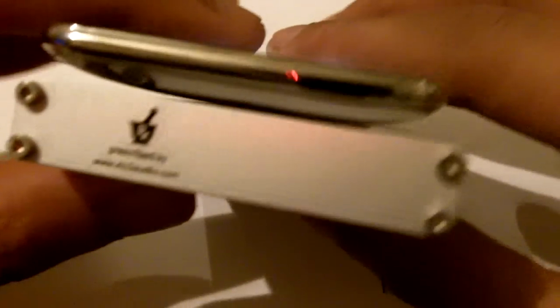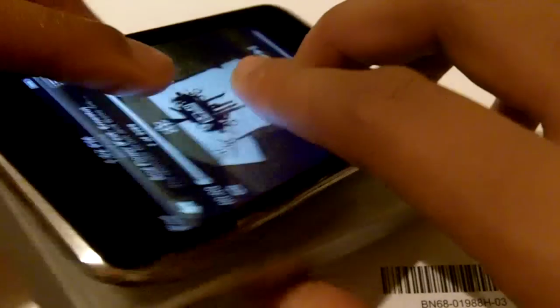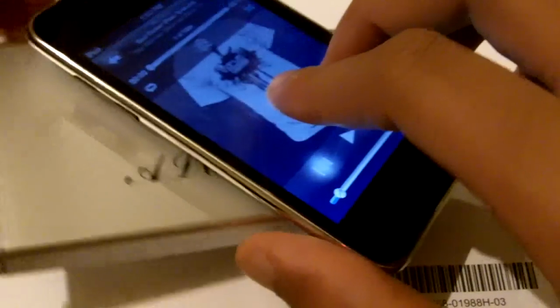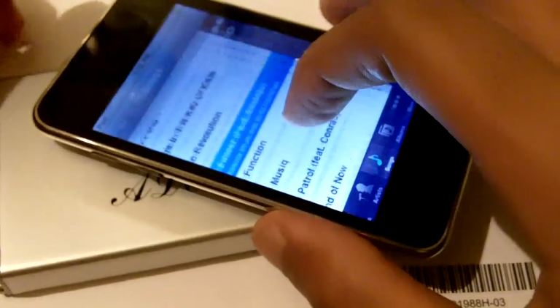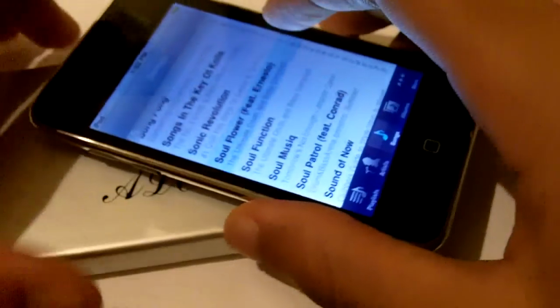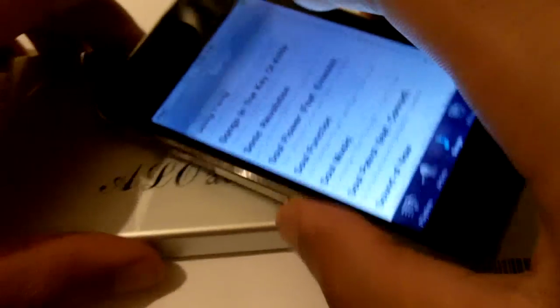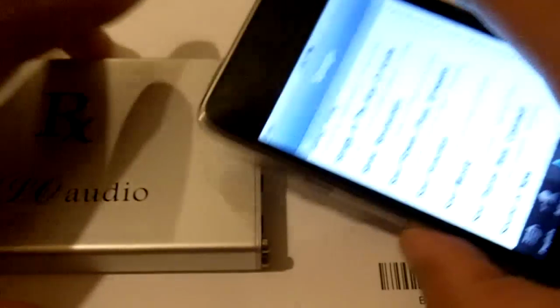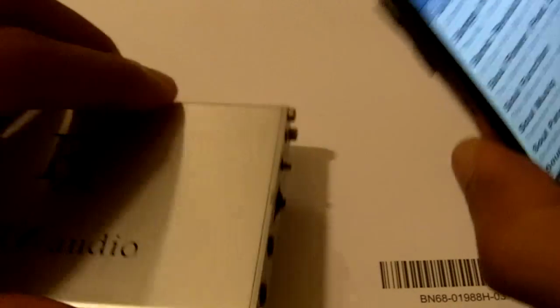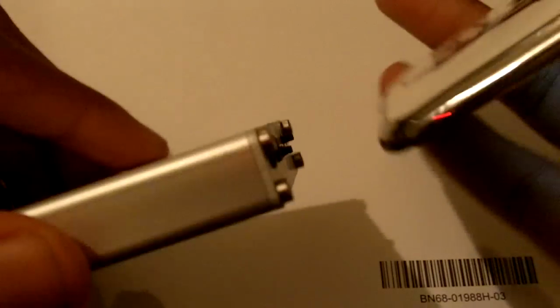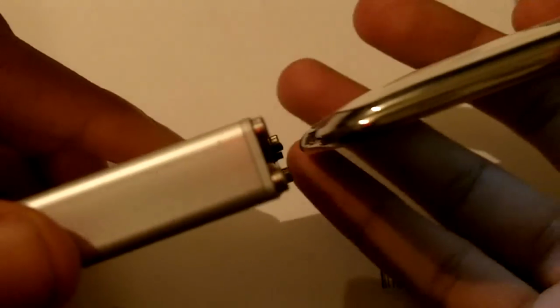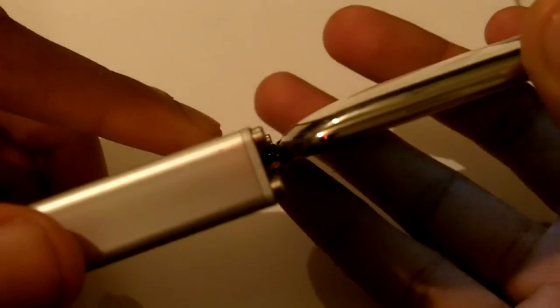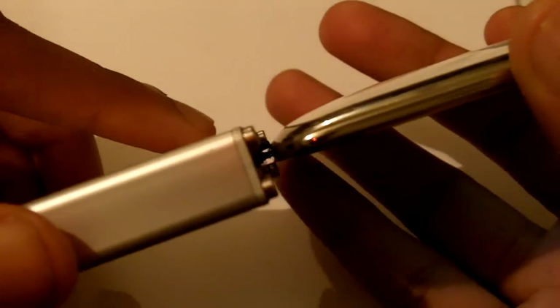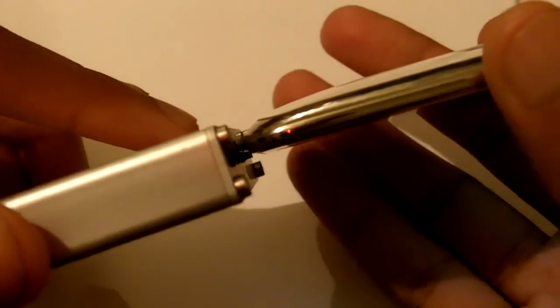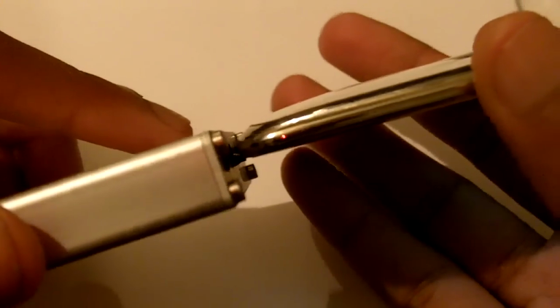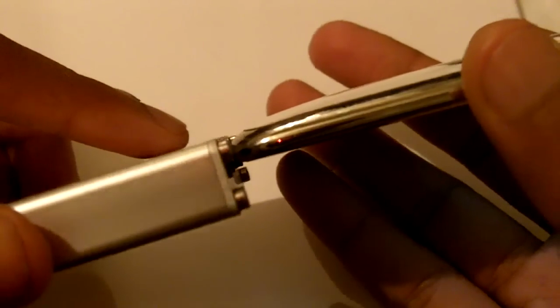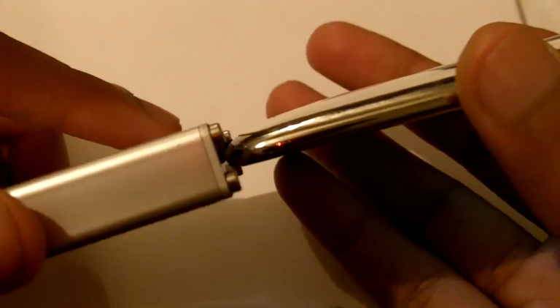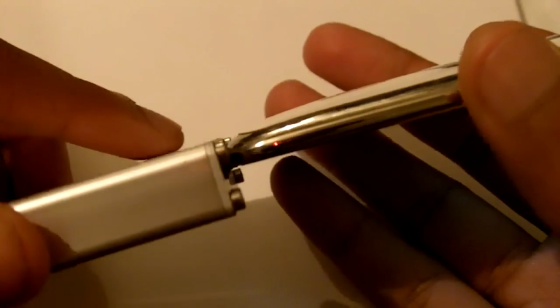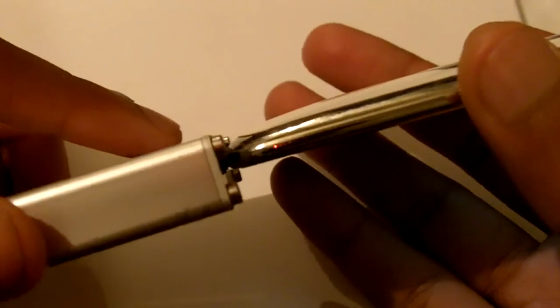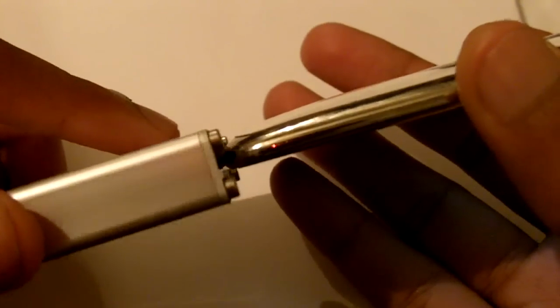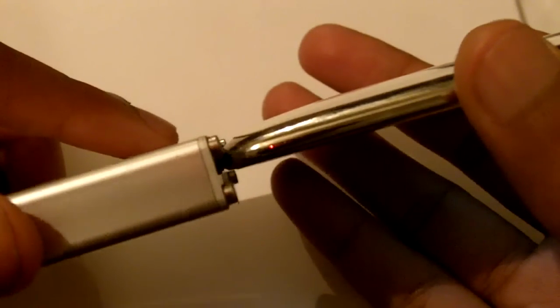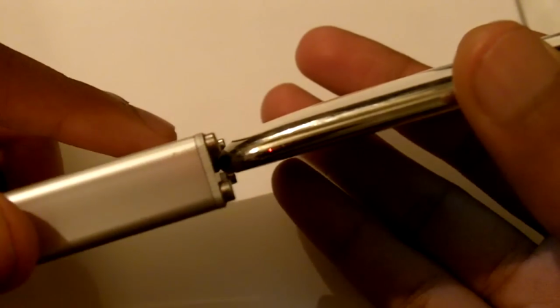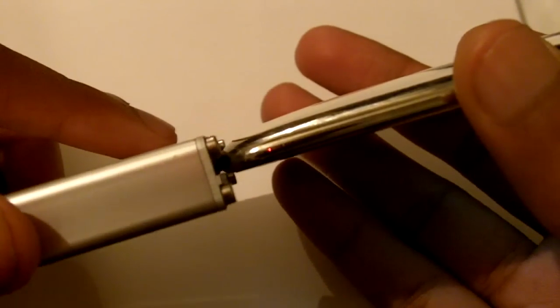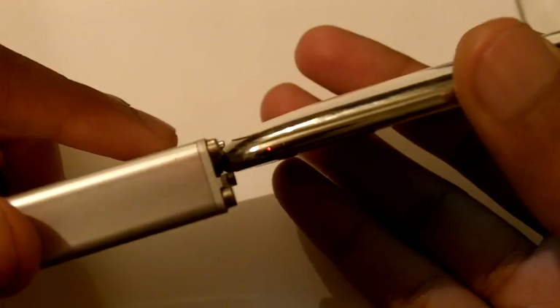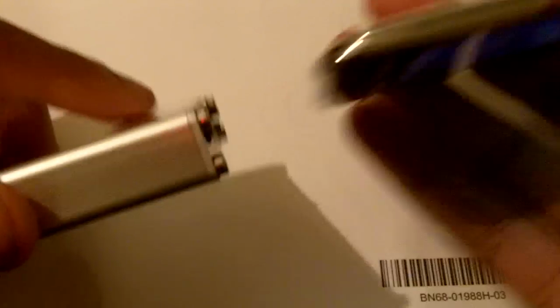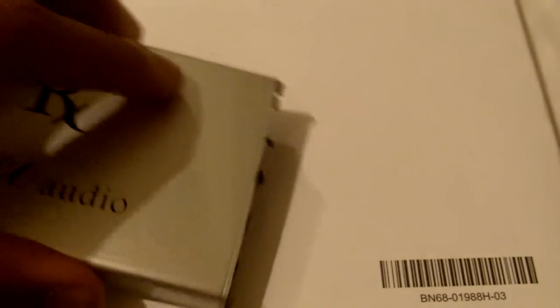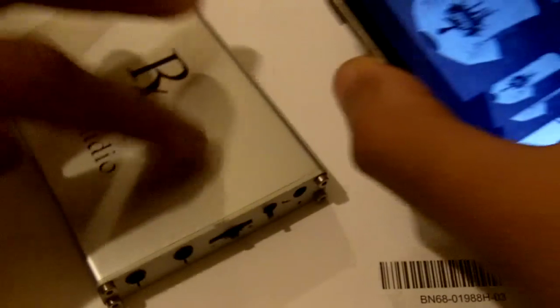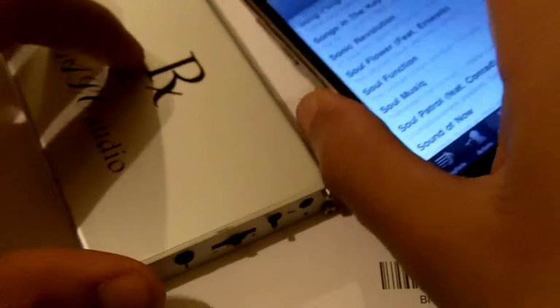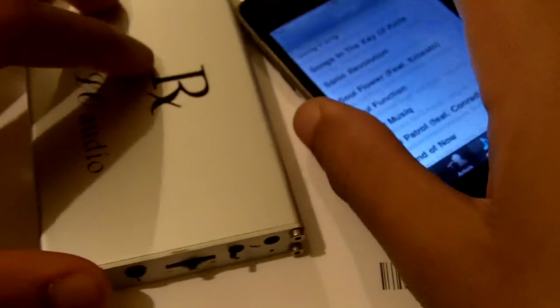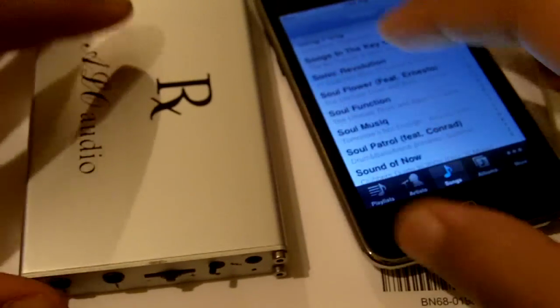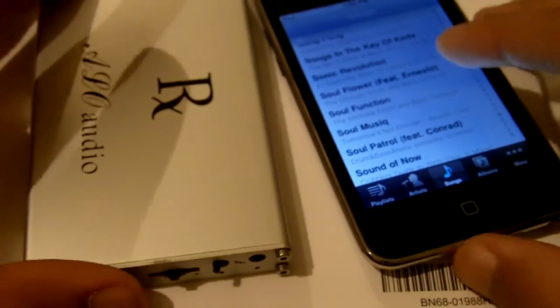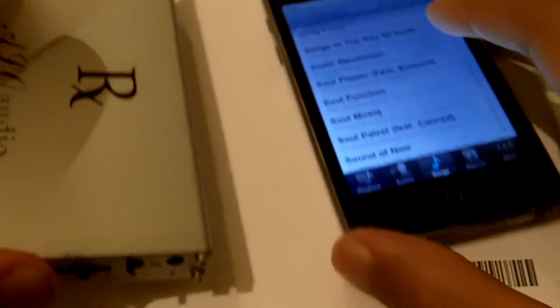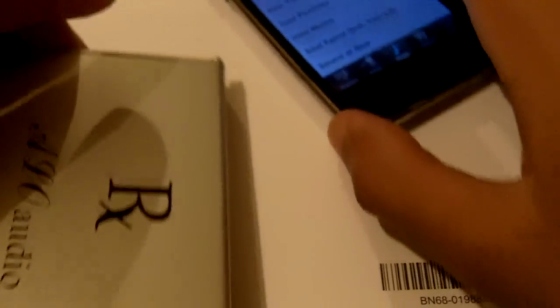Let me show you guys the thickness differences. It's slightly more thicker than the iPod.